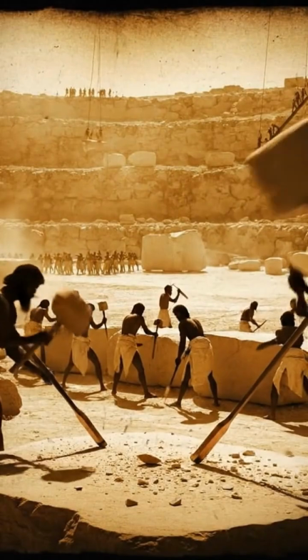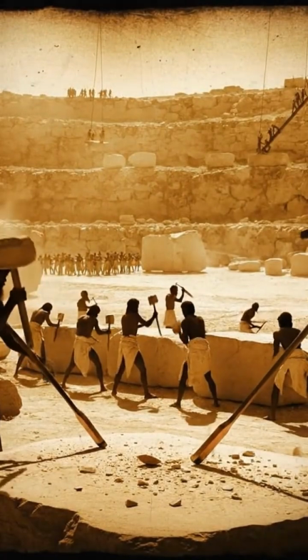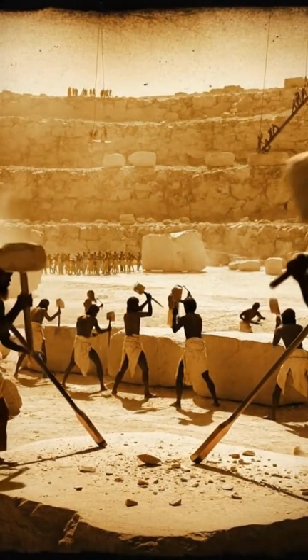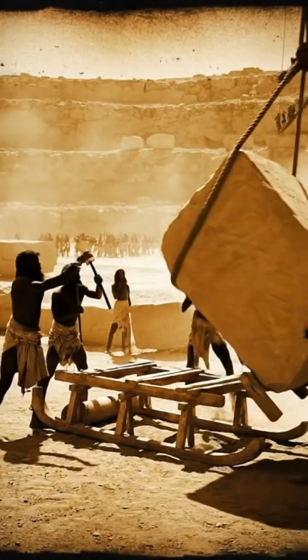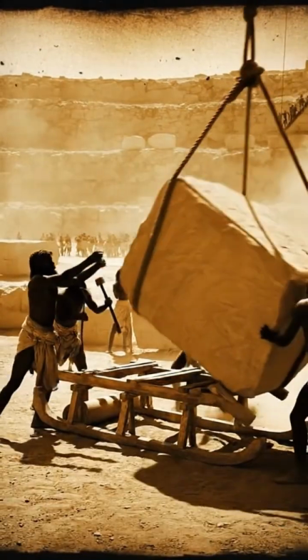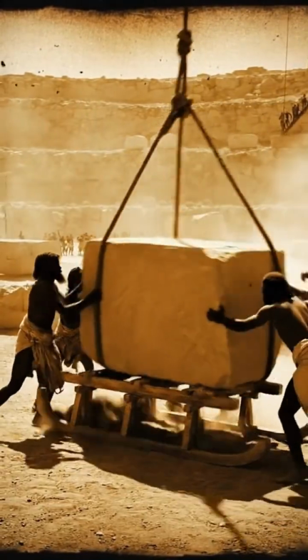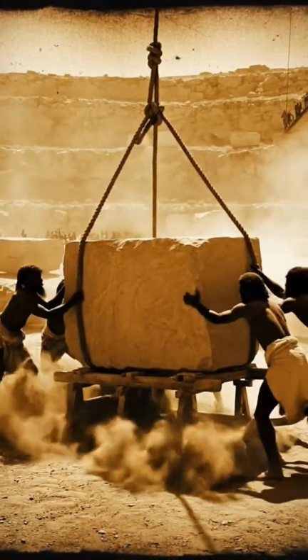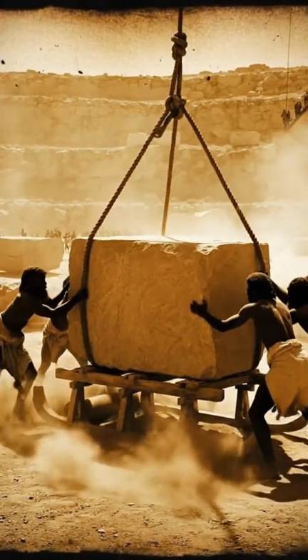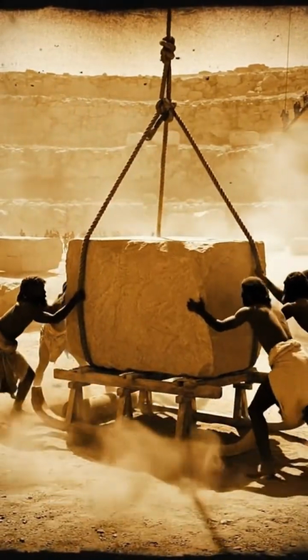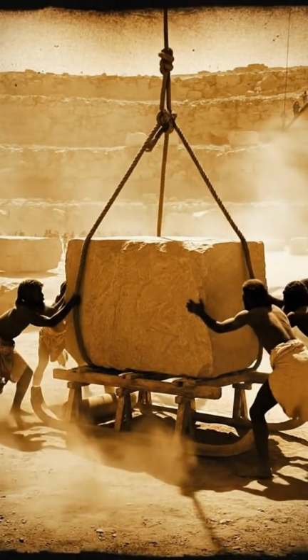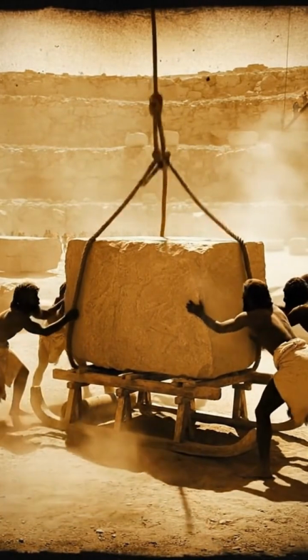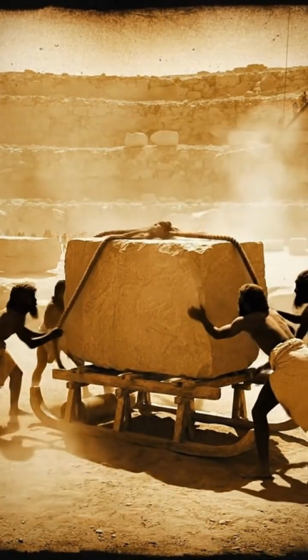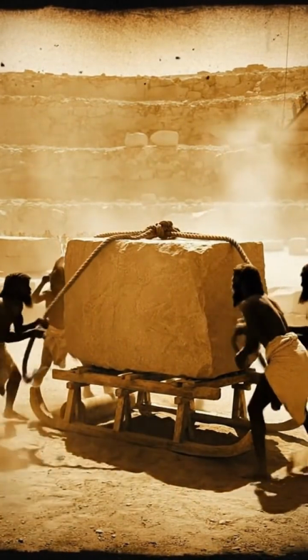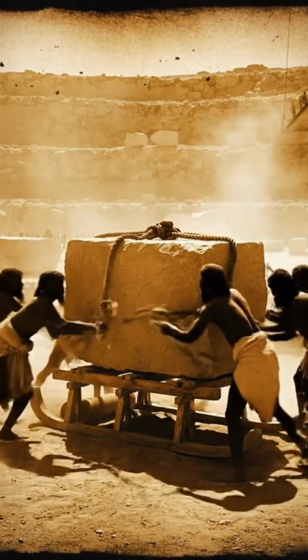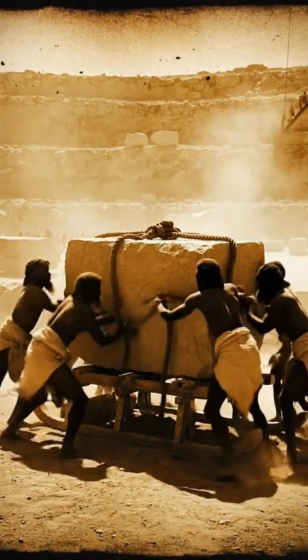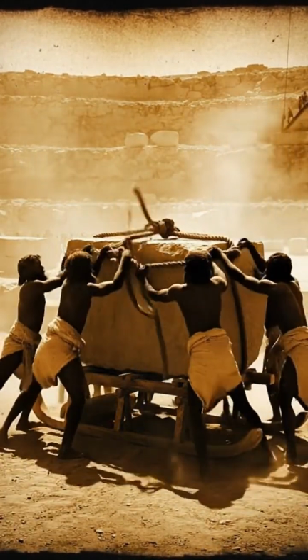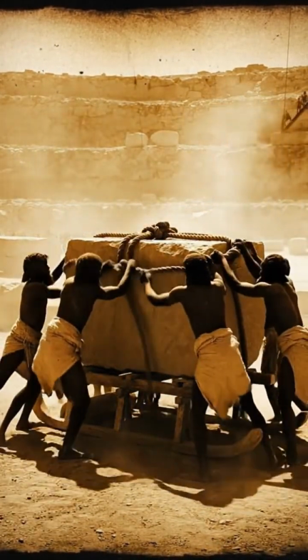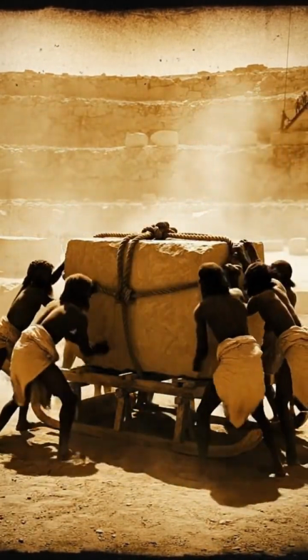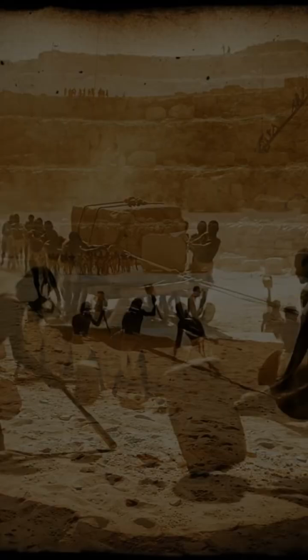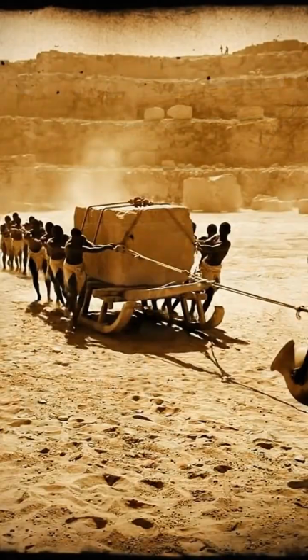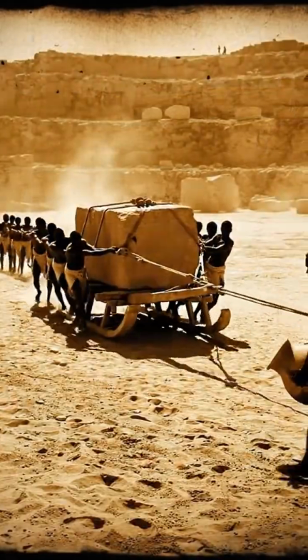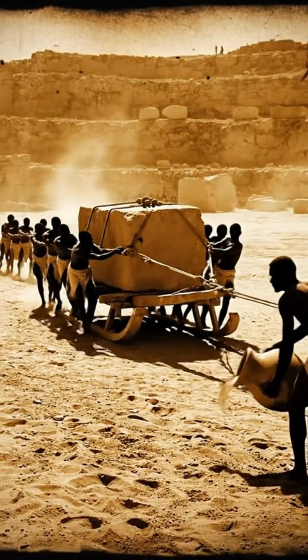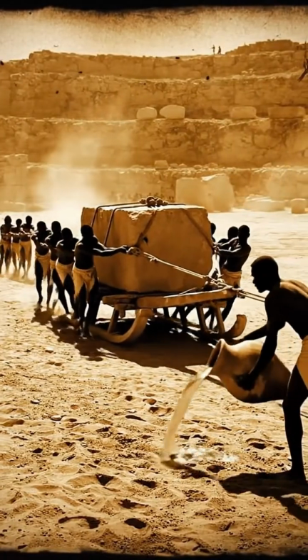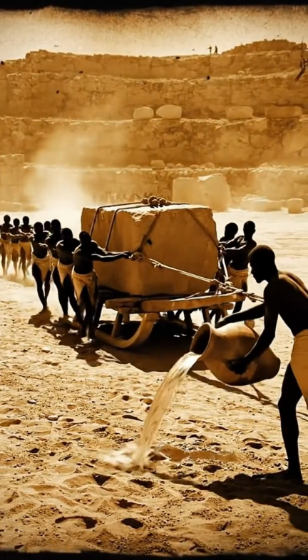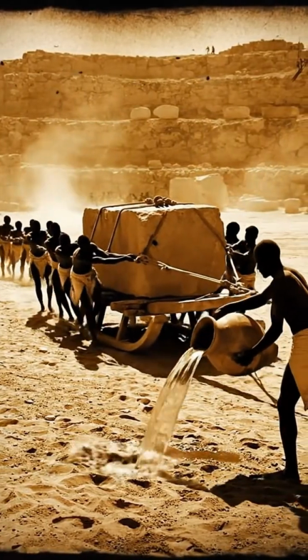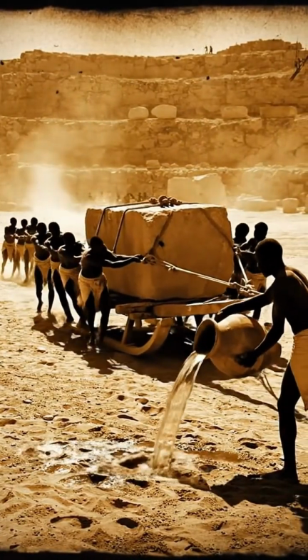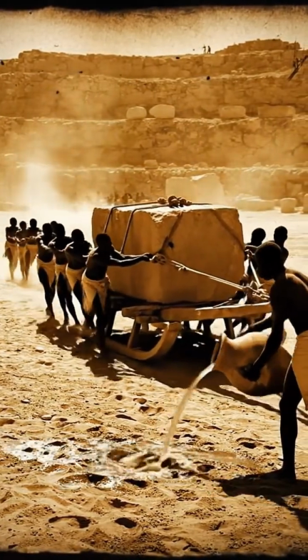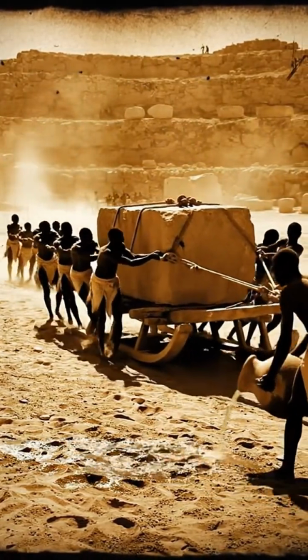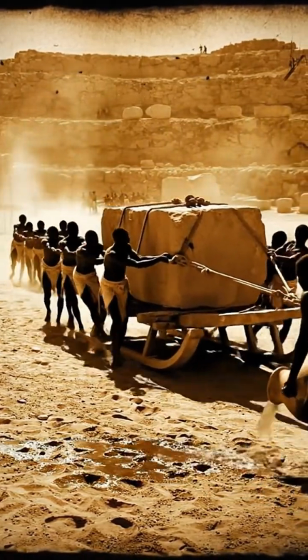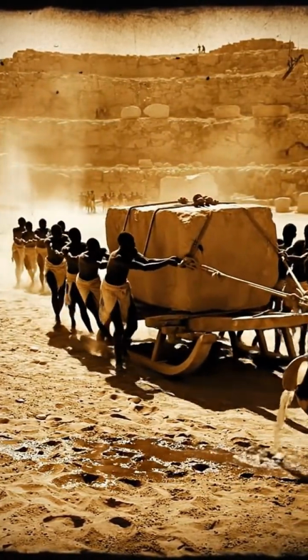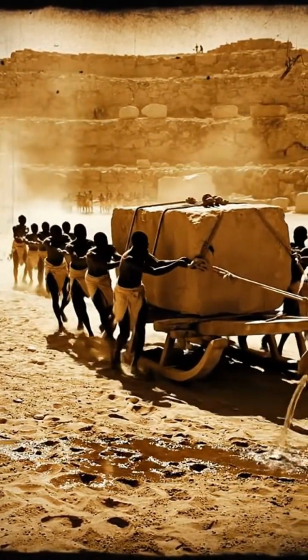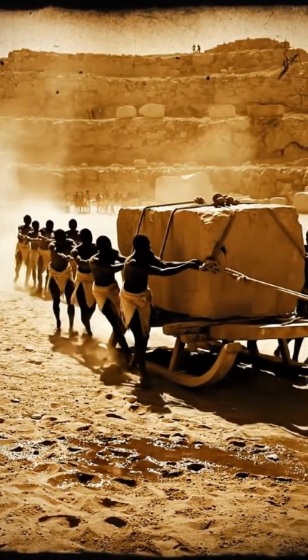Once shaped, the massive blocks were placed on wooden sleds designed for long desert travel. Workers dragged the stones across sand, using water to reduce friction and make the journey possible.